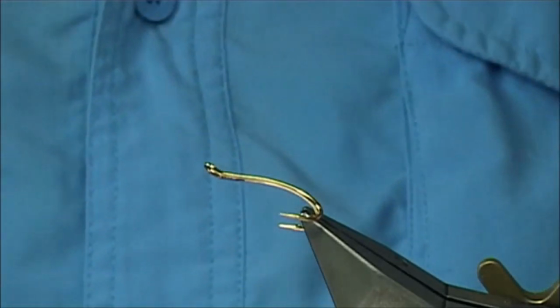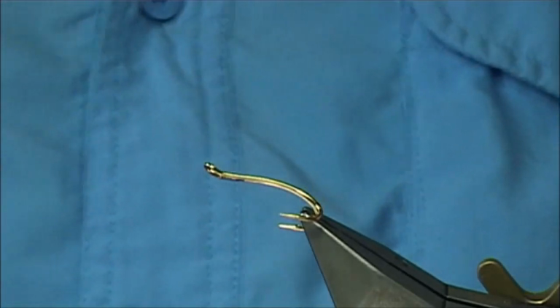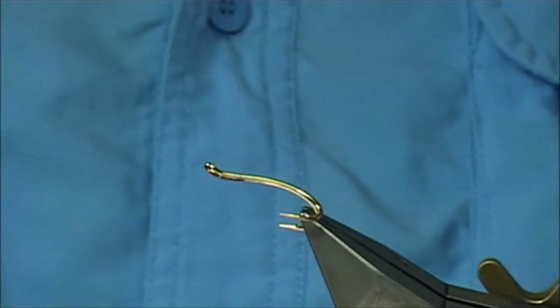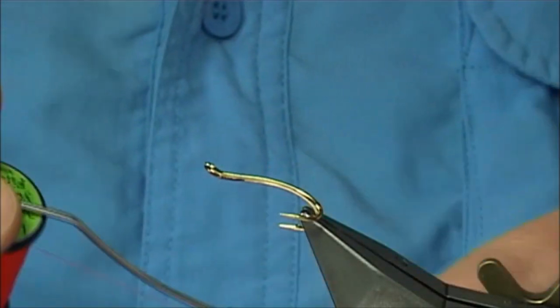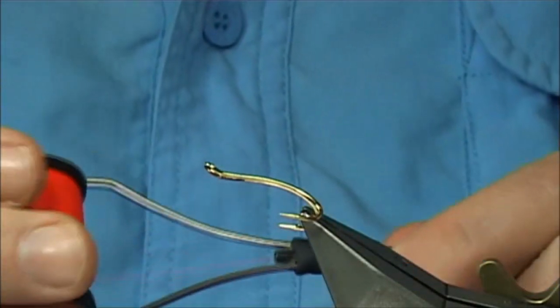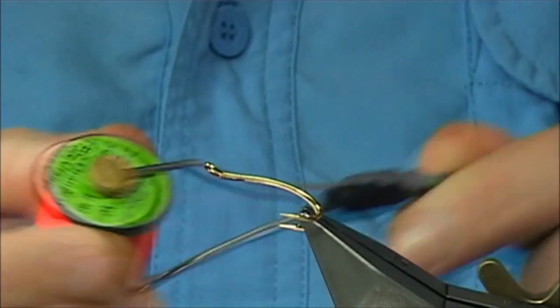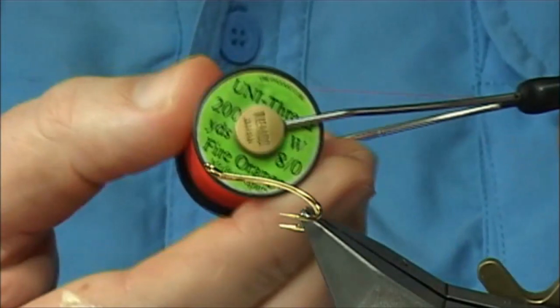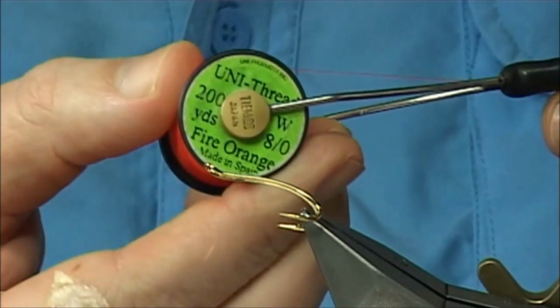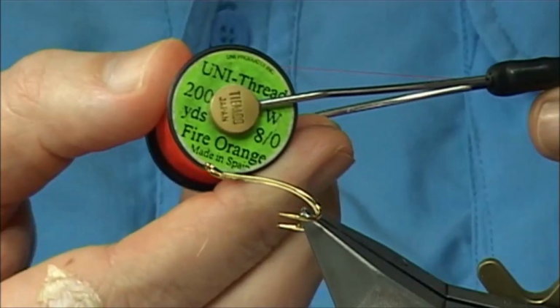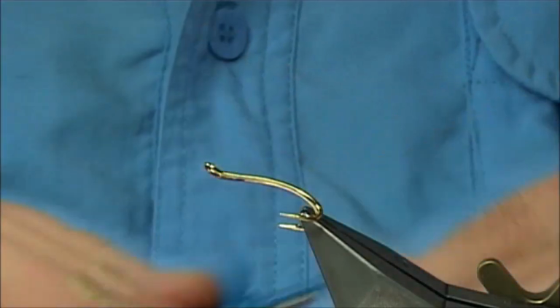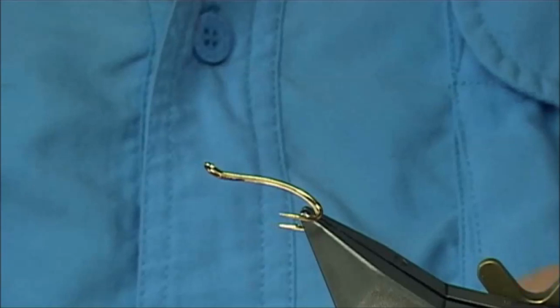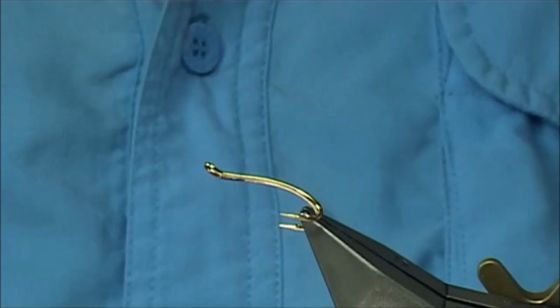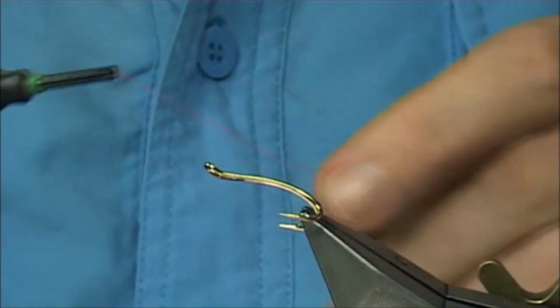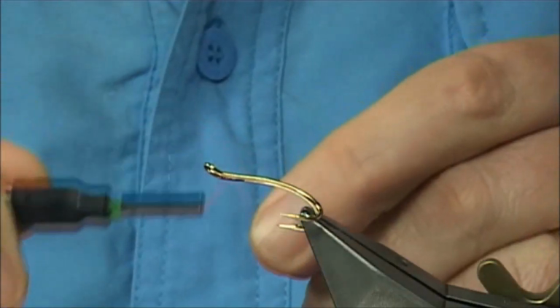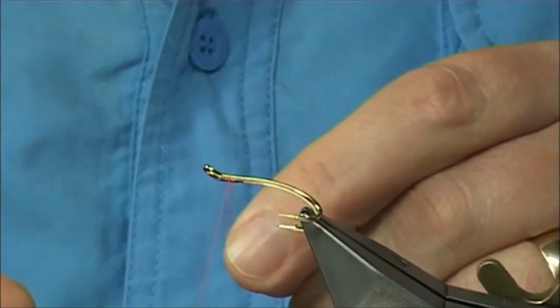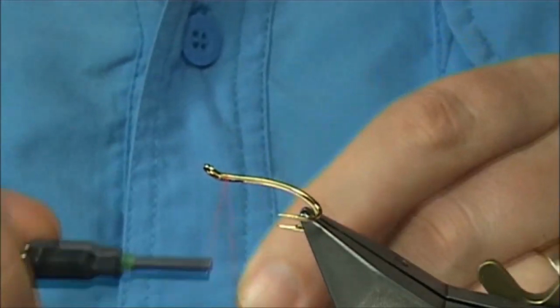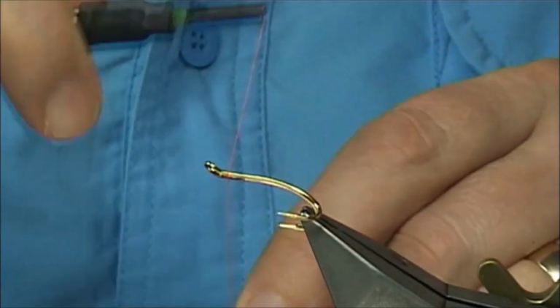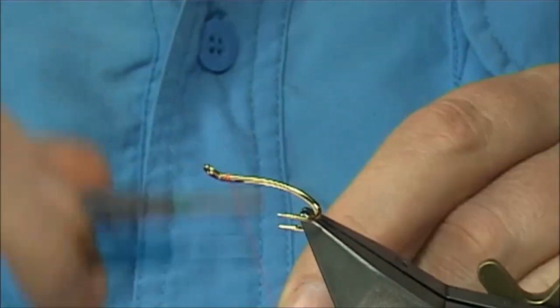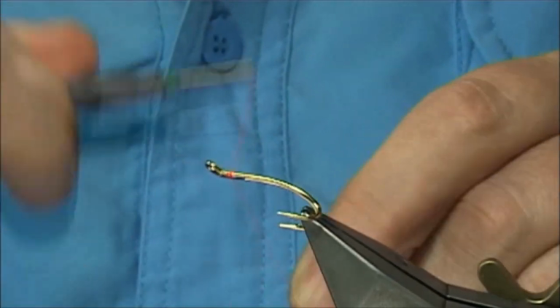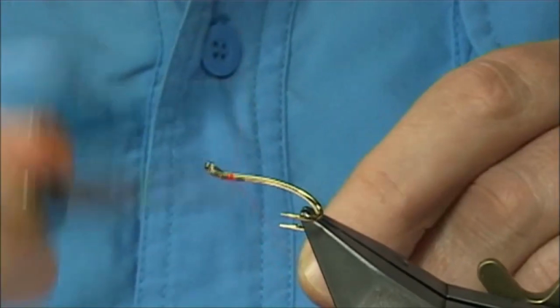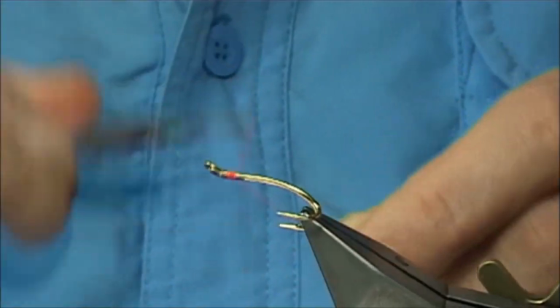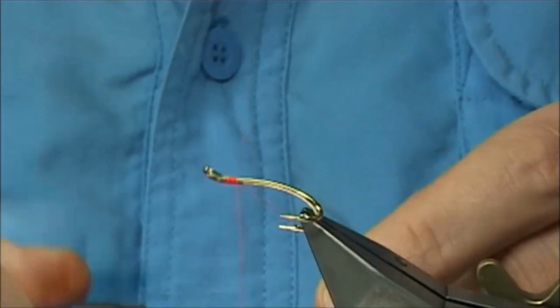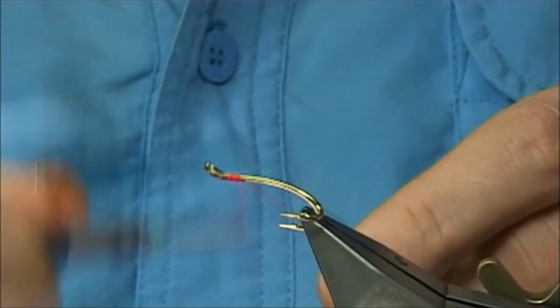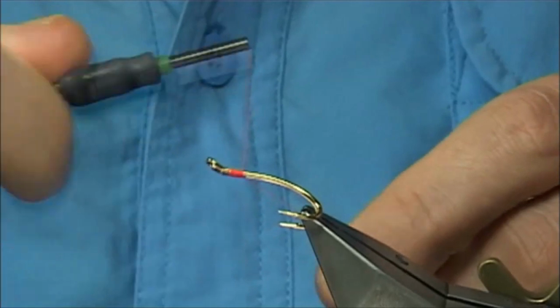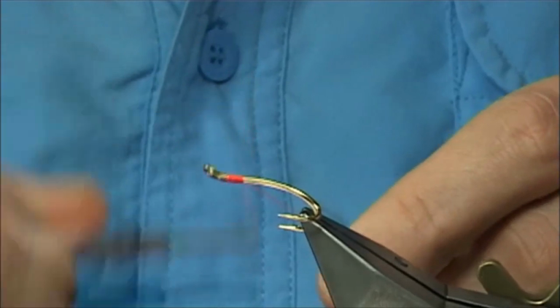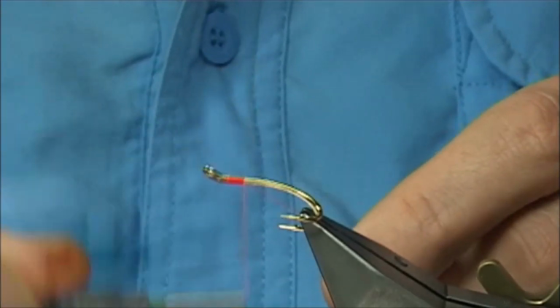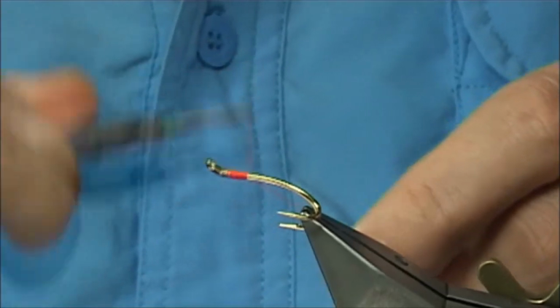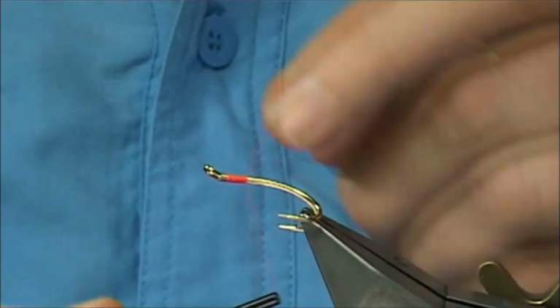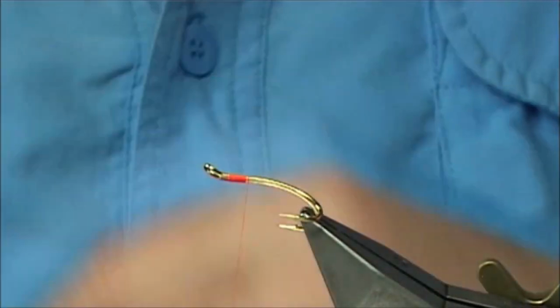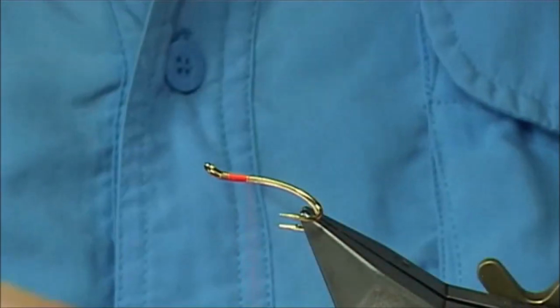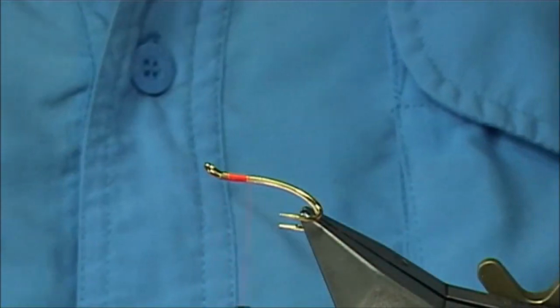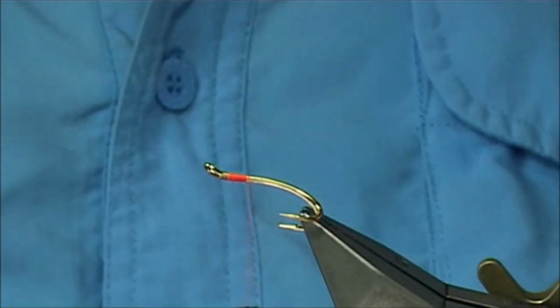Now the thread I'm going to be using is the Uni Thread 8-0 in Fire Orange. What I'm going to do is just start the thread just at the eye and come down to that point there.